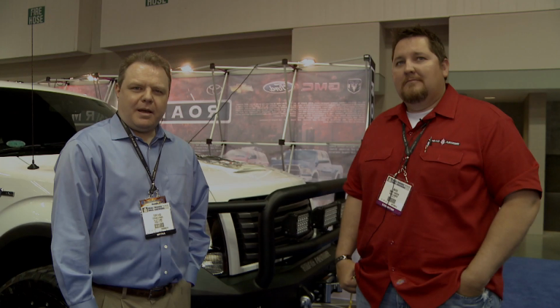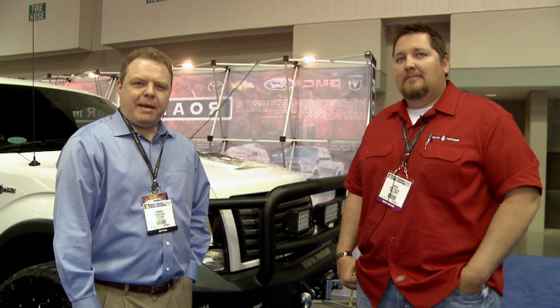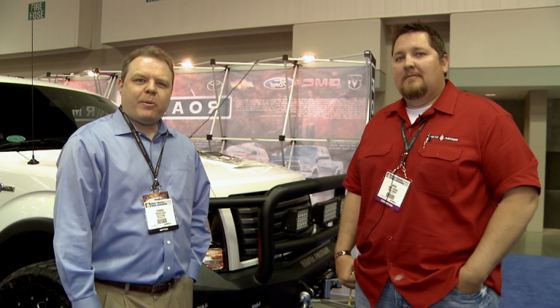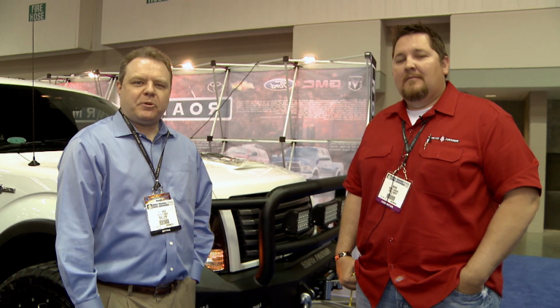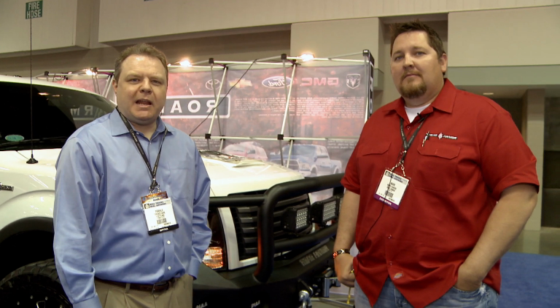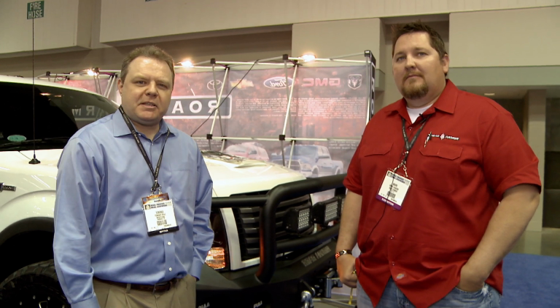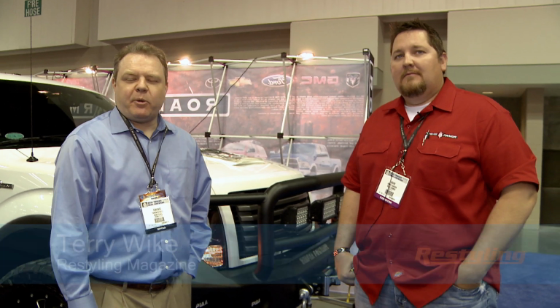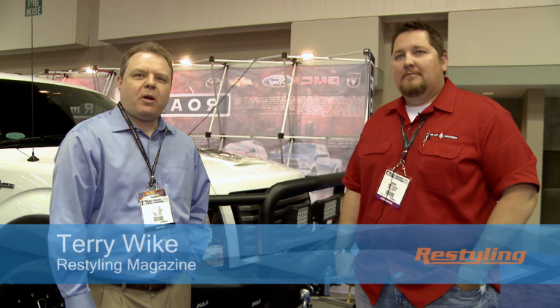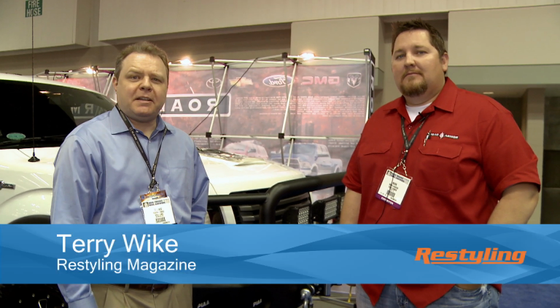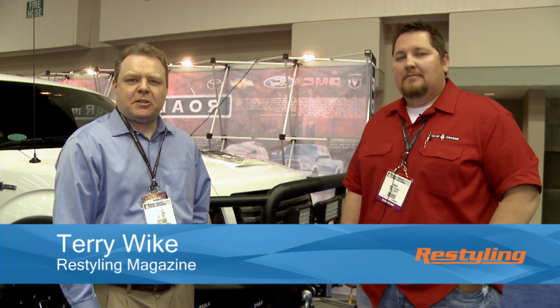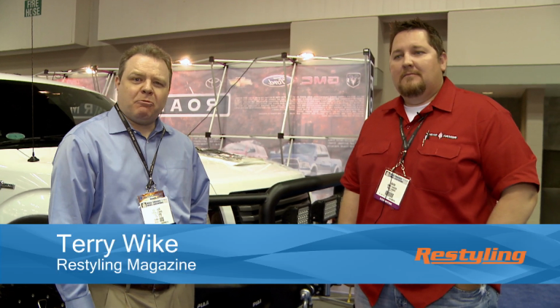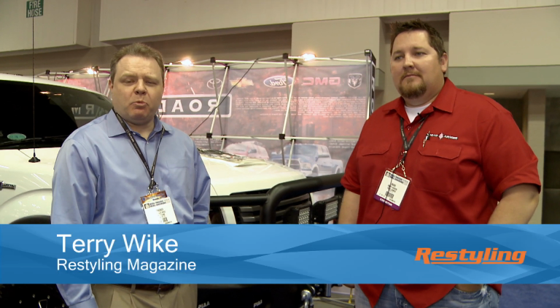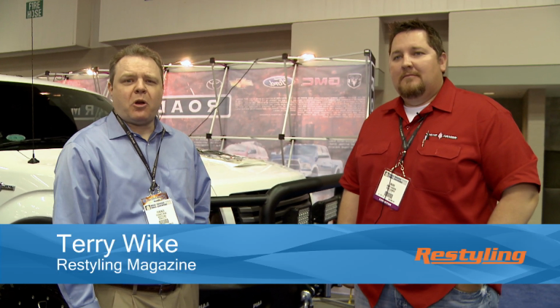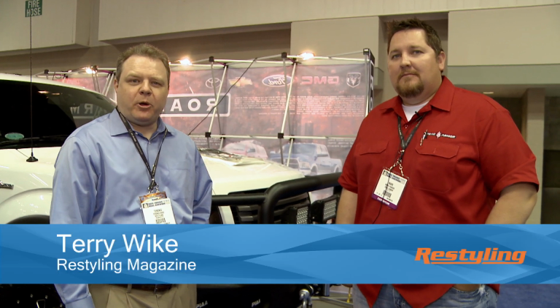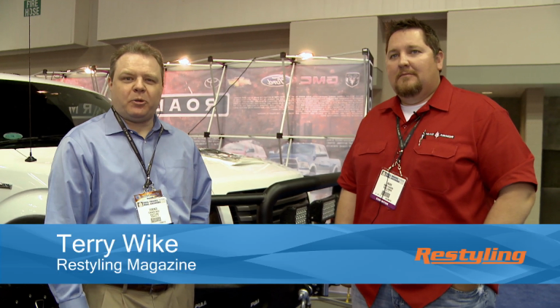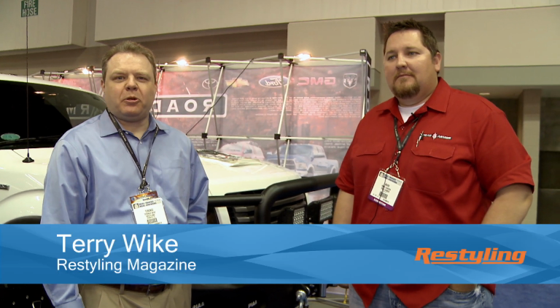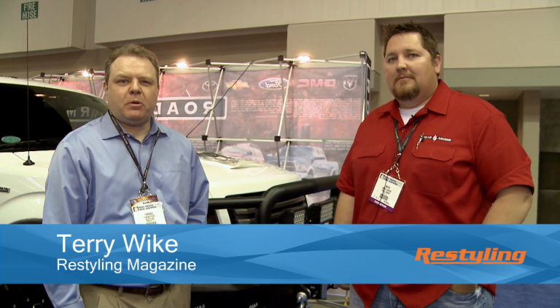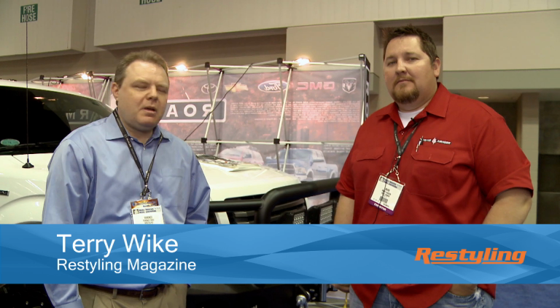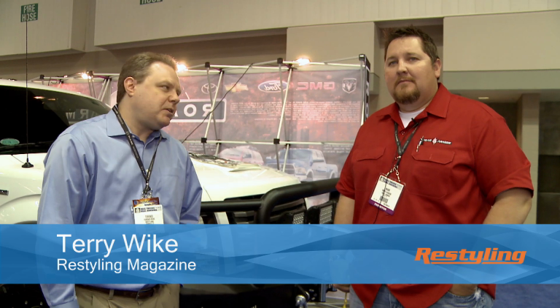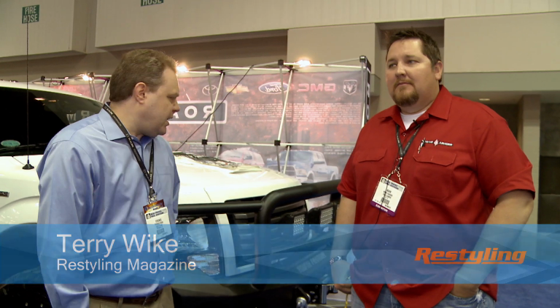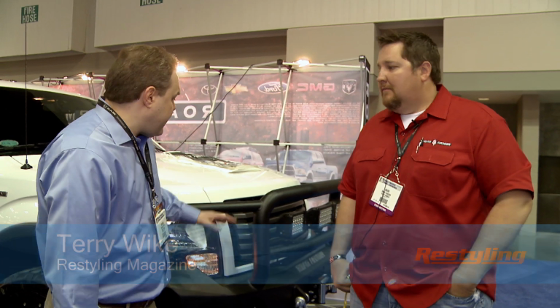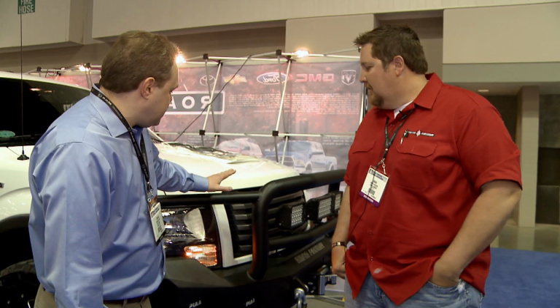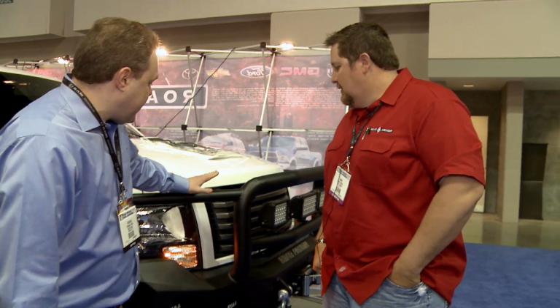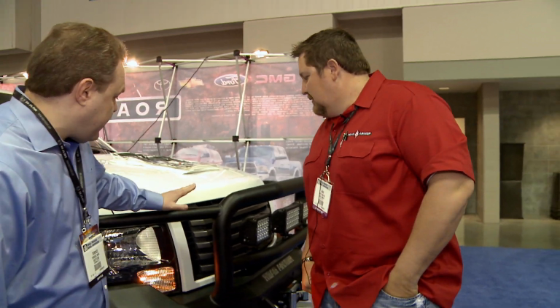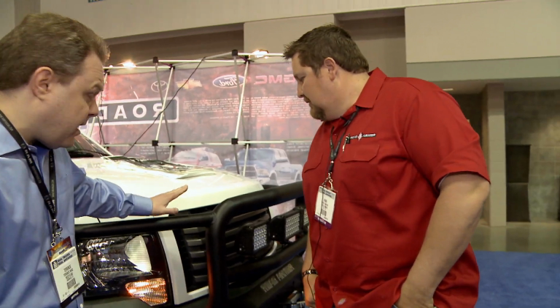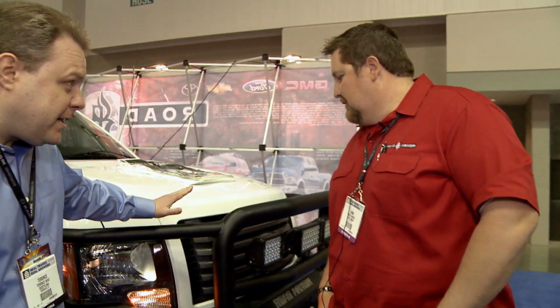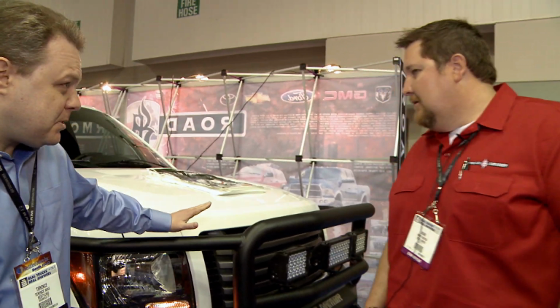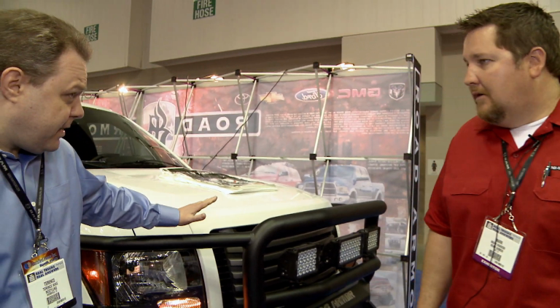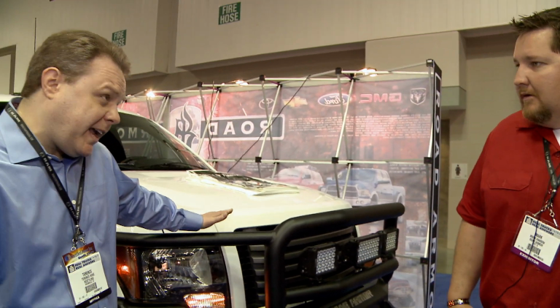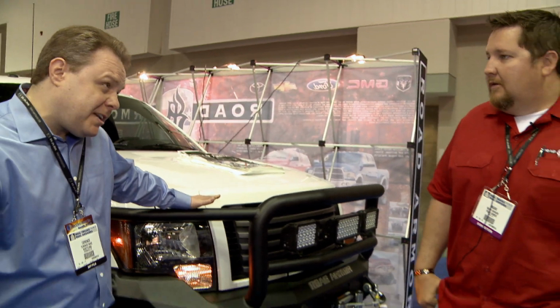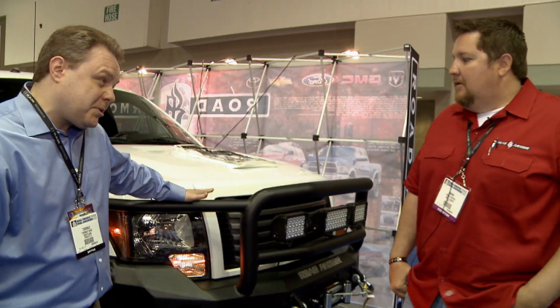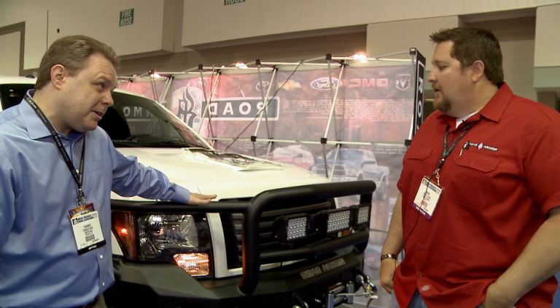Hi, I'm Terry Weck with Re-Styling Magazine. I'm here with Mark Hansen from Road Armor at the Work Truck Show. Mark, tell me a little about this unit right here. I understand this was in Afghanistan? There's some connection?